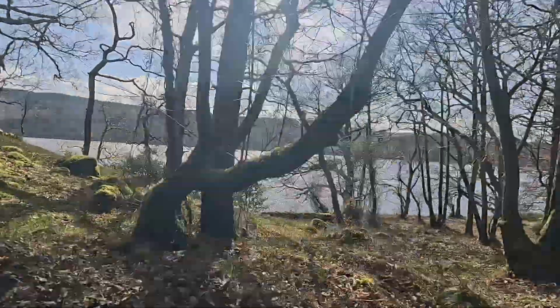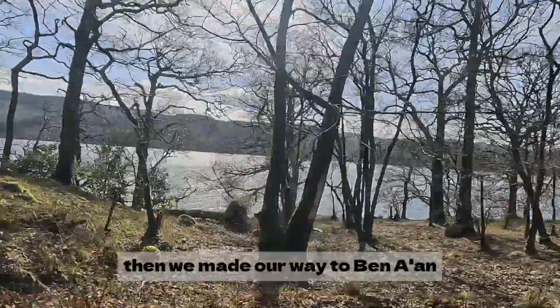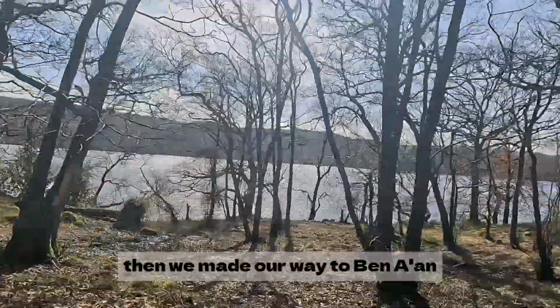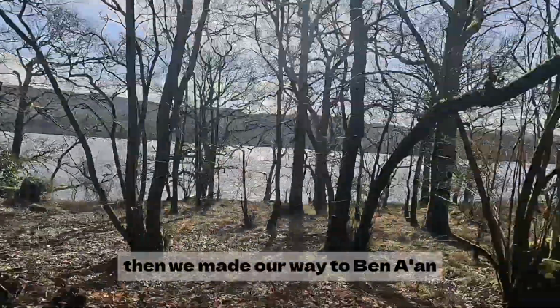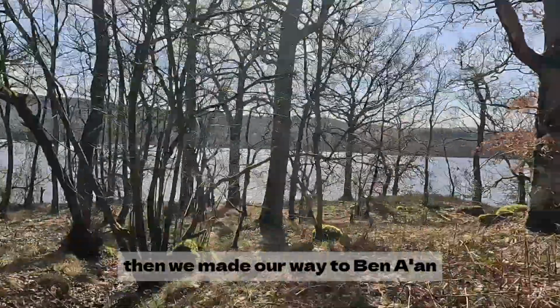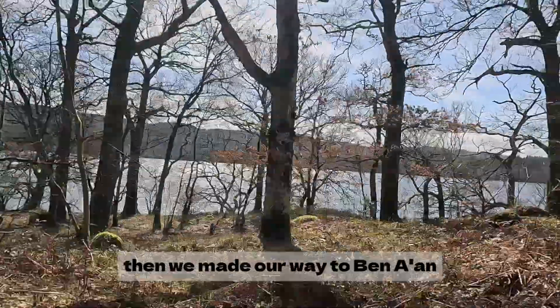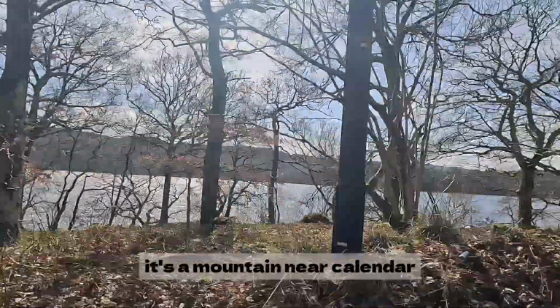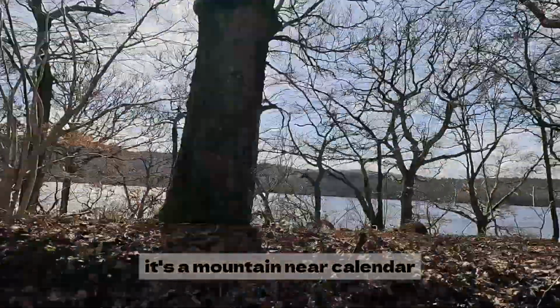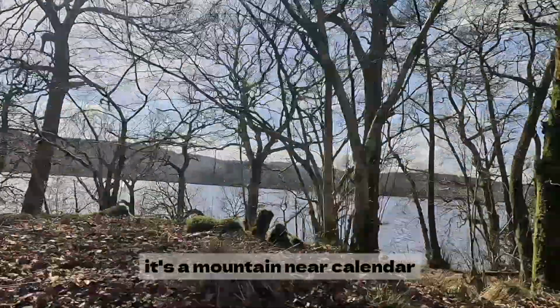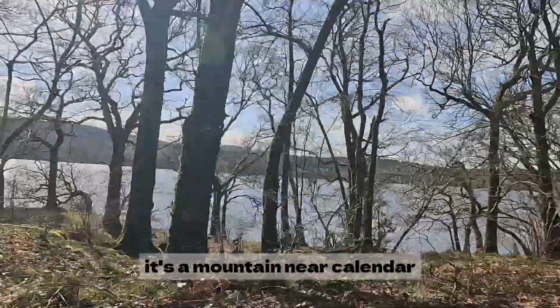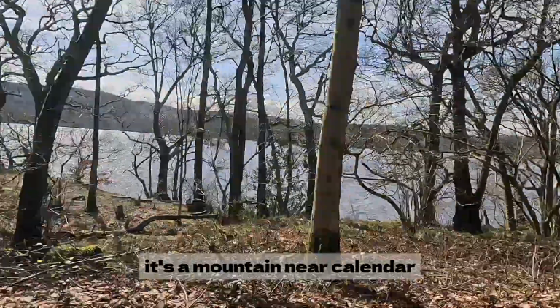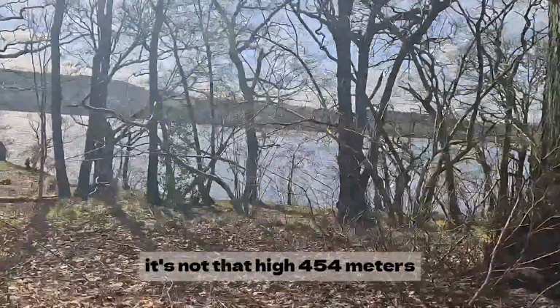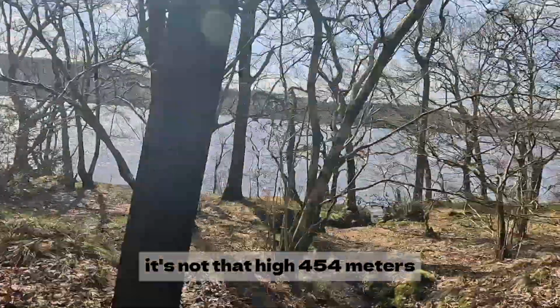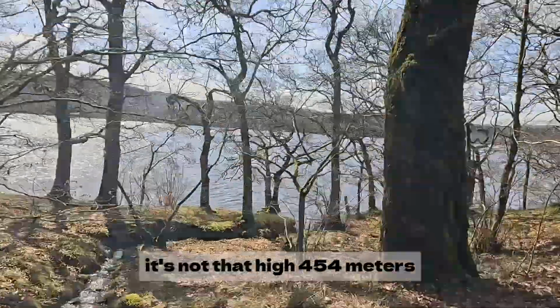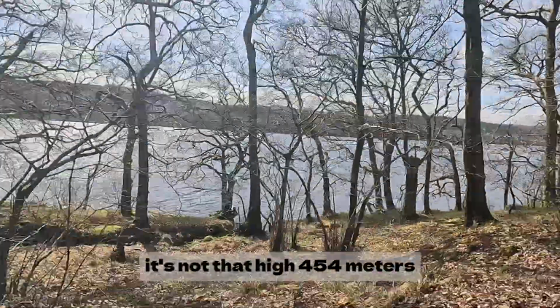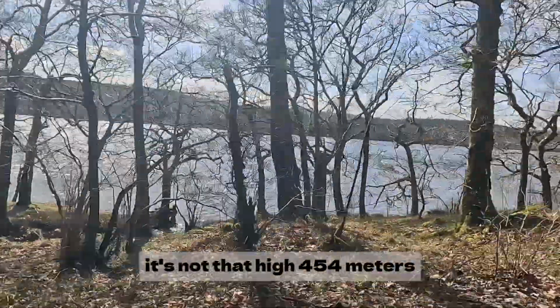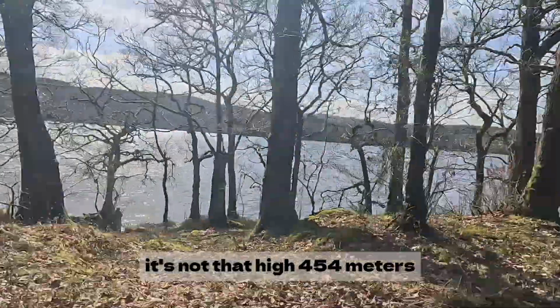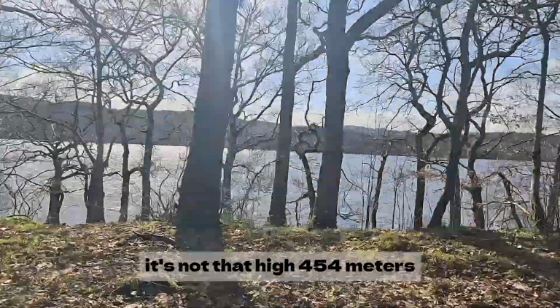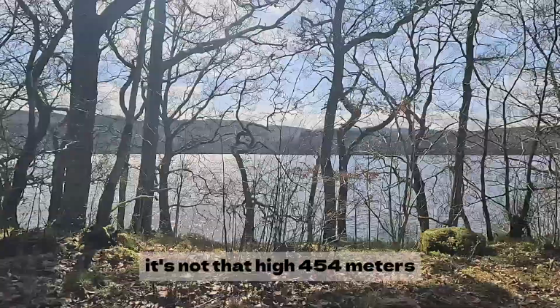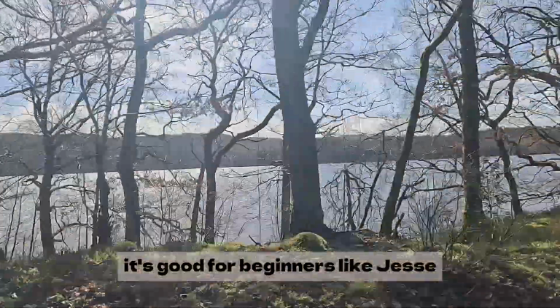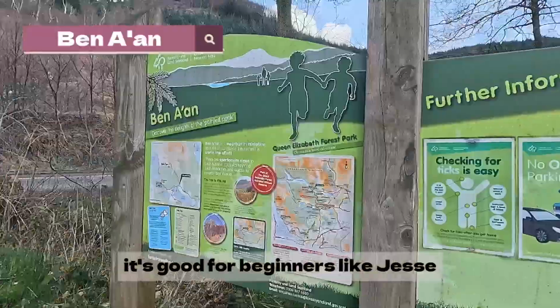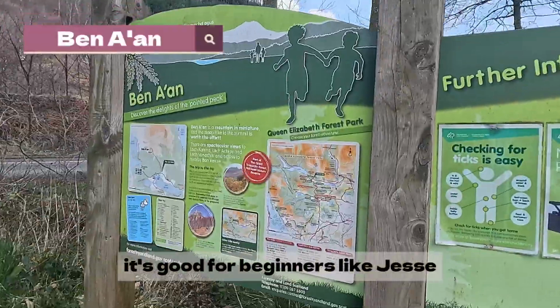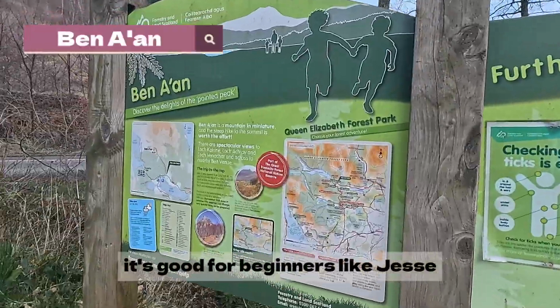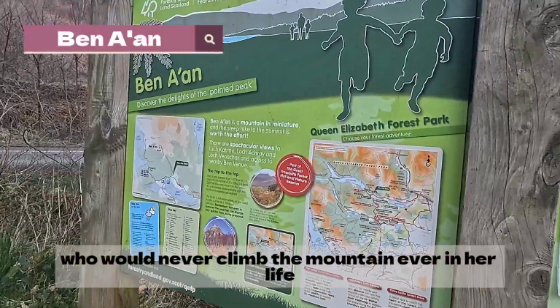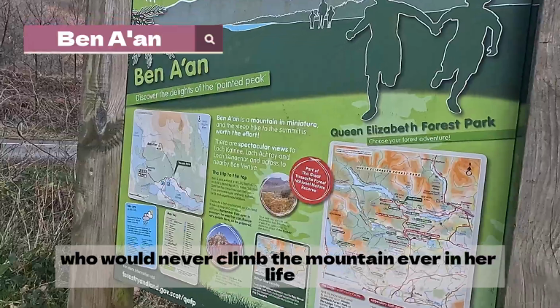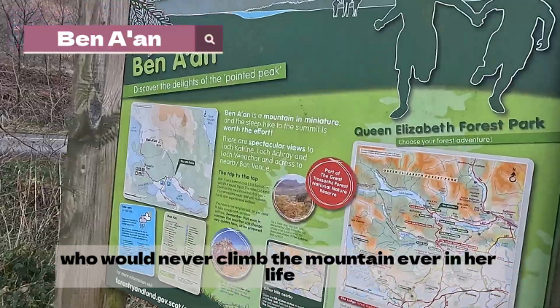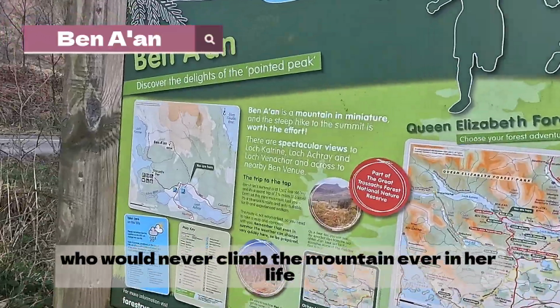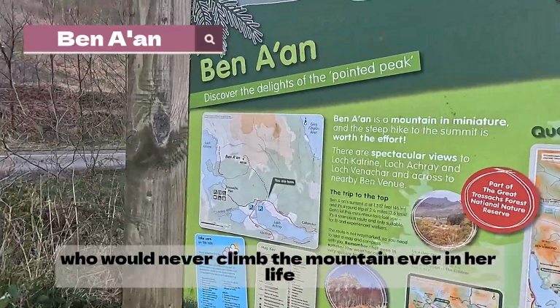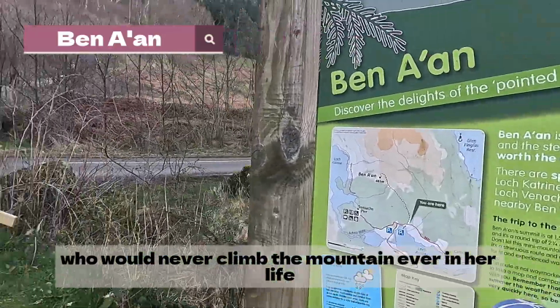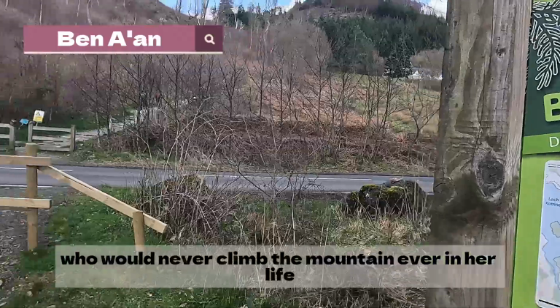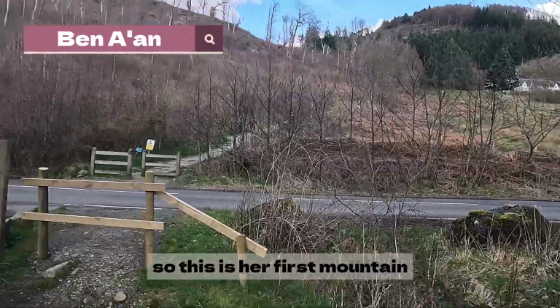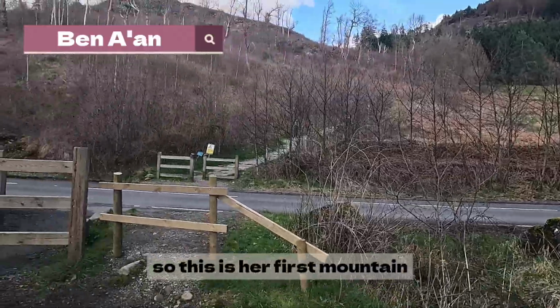Then we made our way to Benan. It's a mountain near Callender — it's not that high, 454 meters. It's good for beginners like Jessie, who has never climbed a mountain ever in her life, as this is her first mountain.